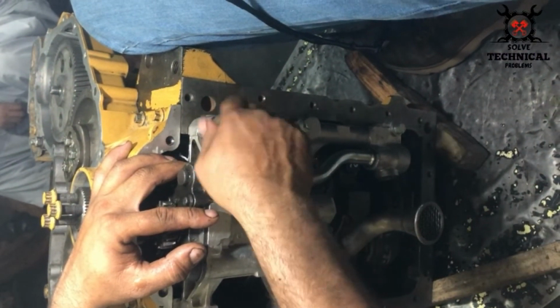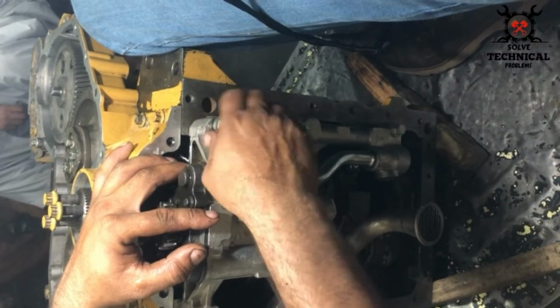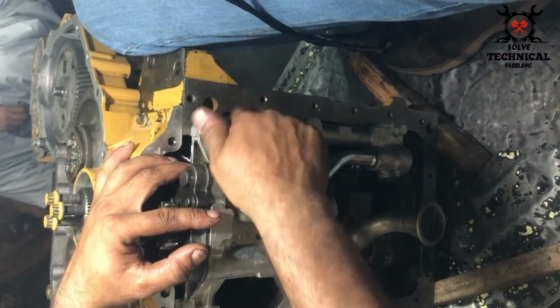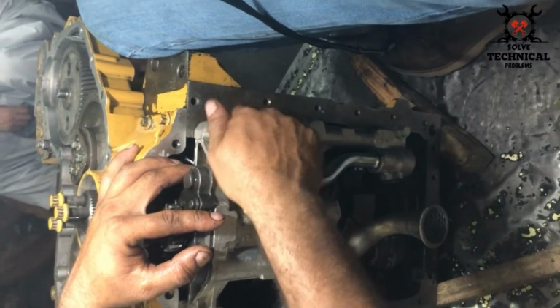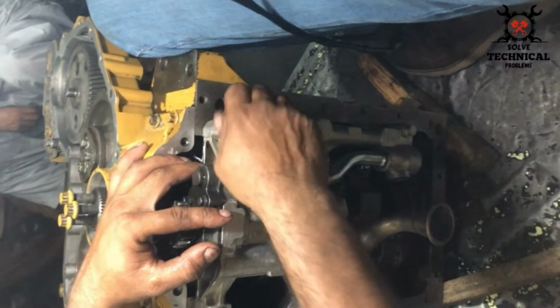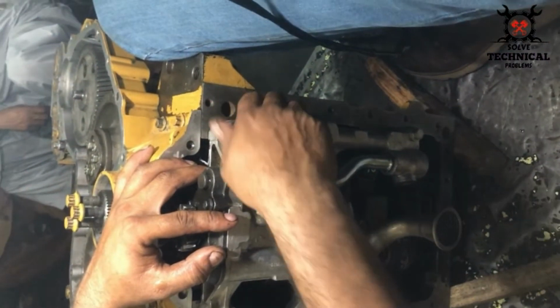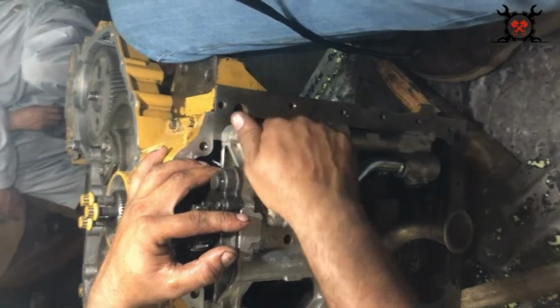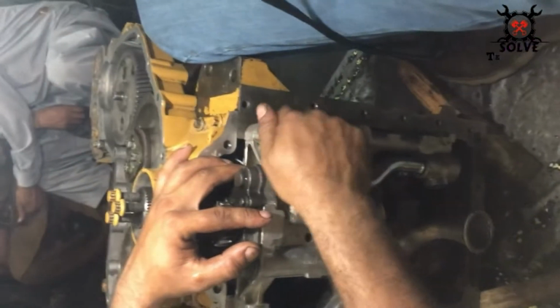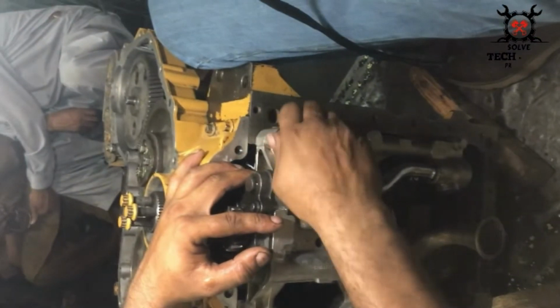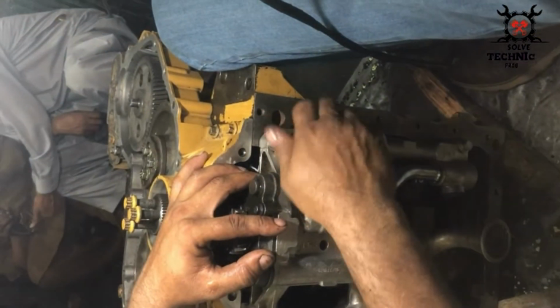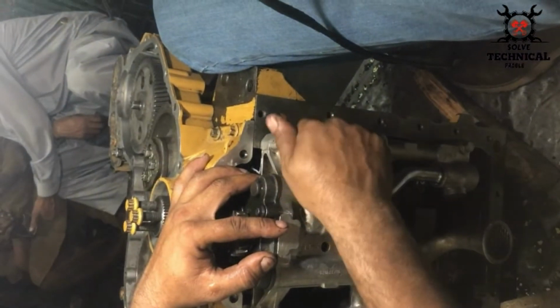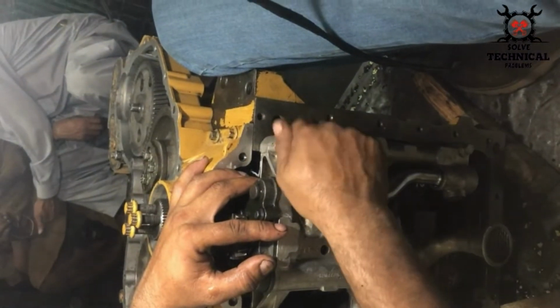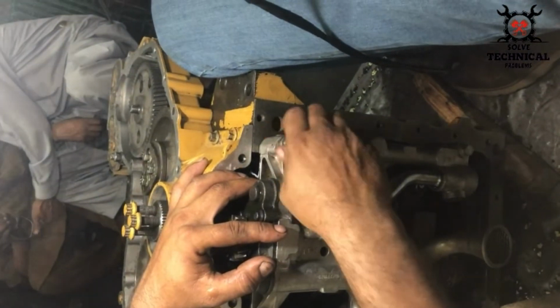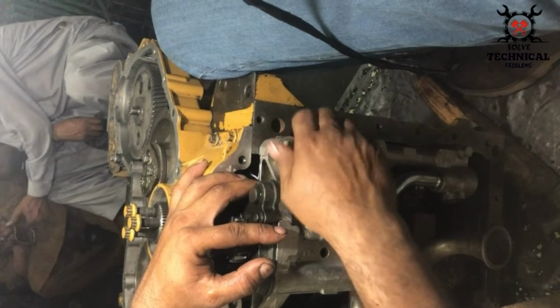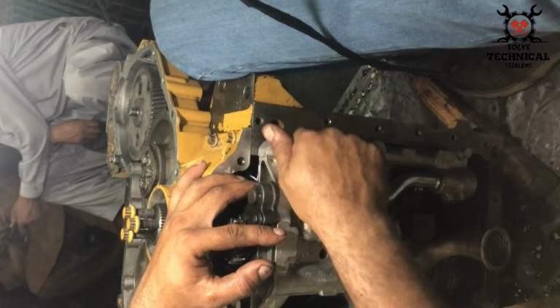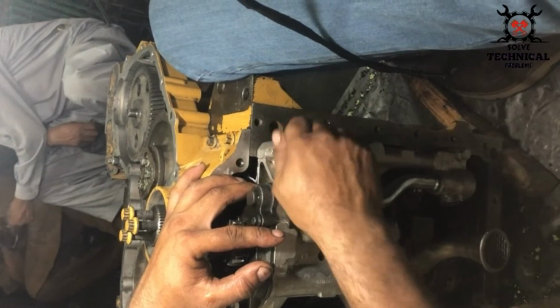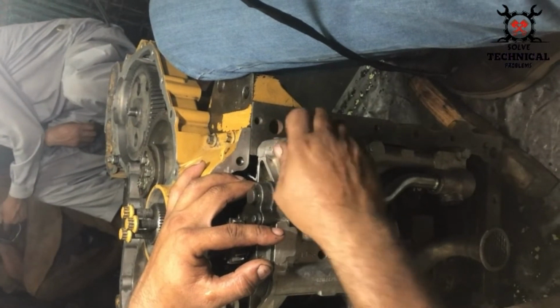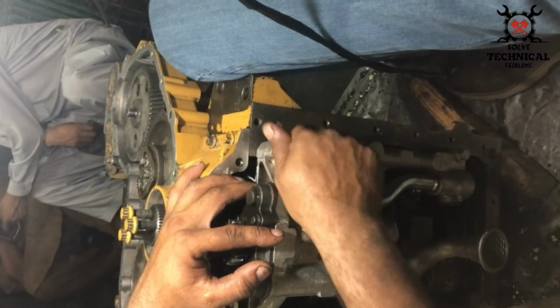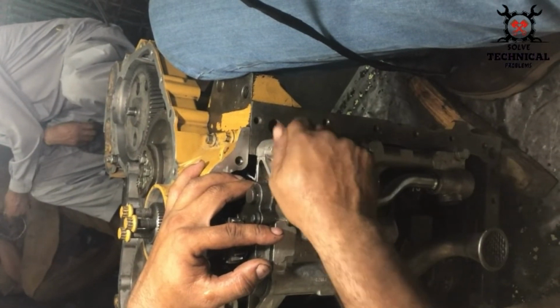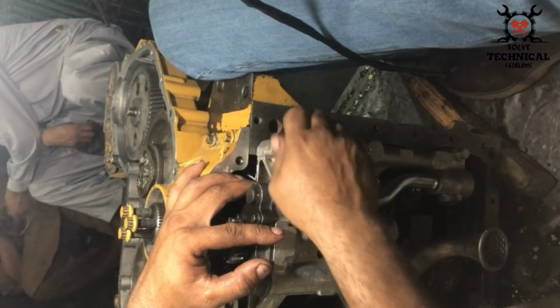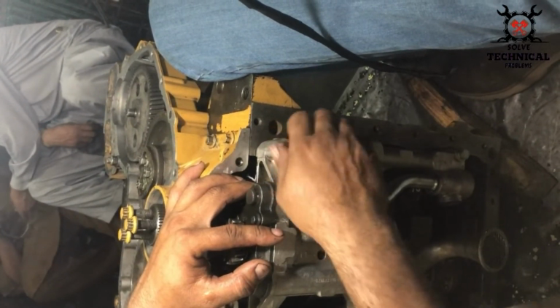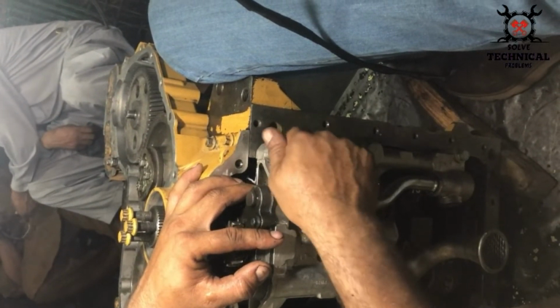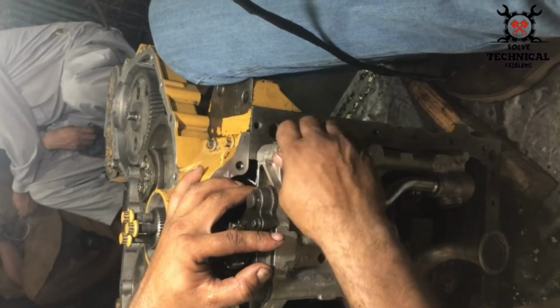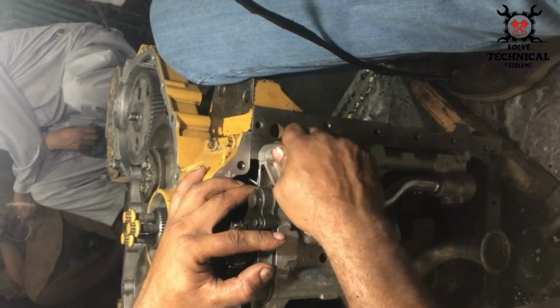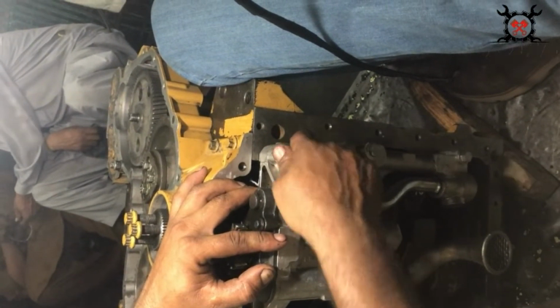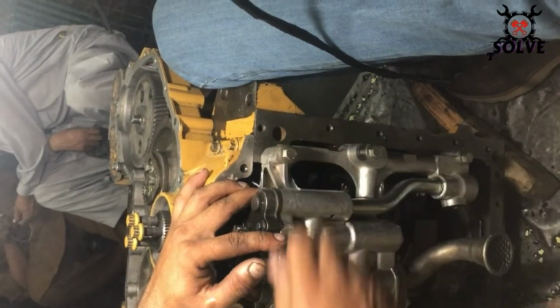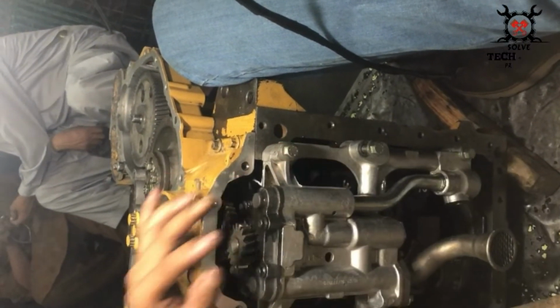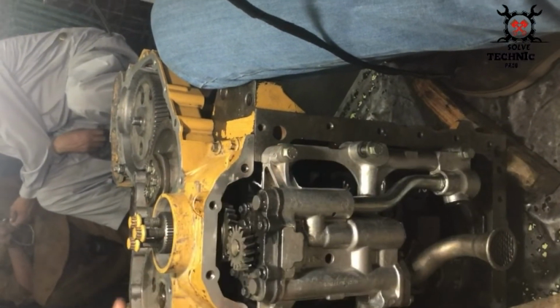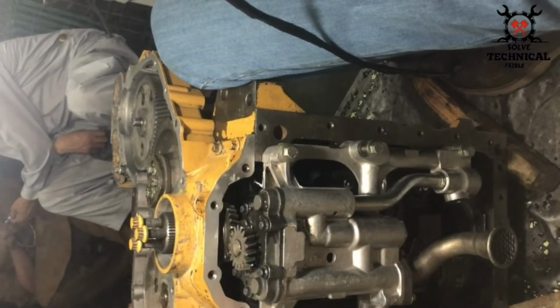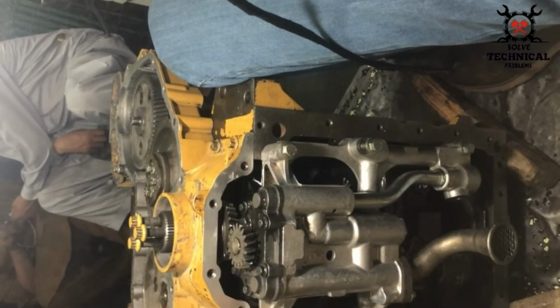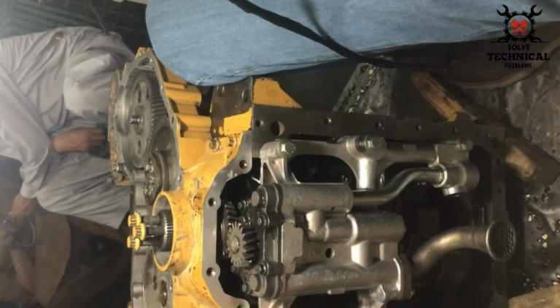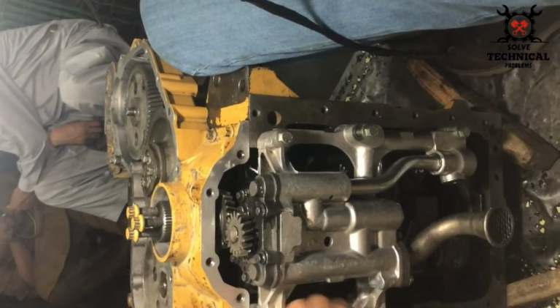Slowly tighten them with your hands first, and then with the spanner and socket.